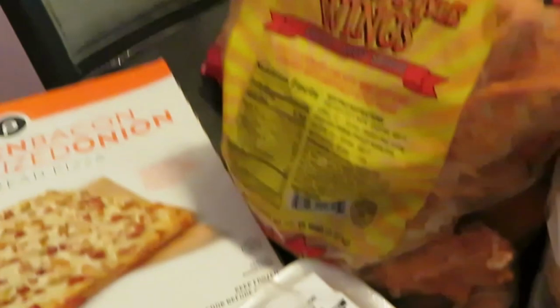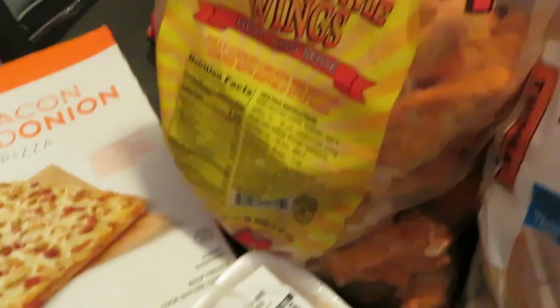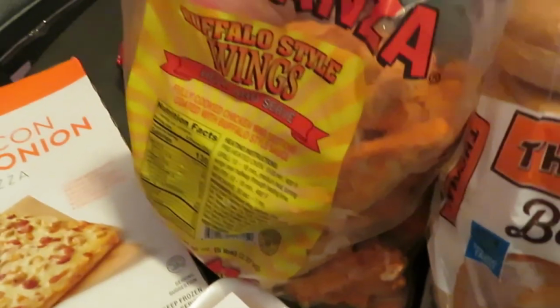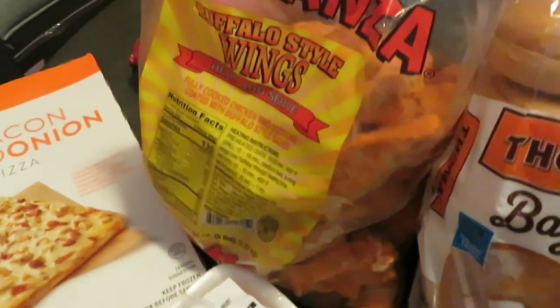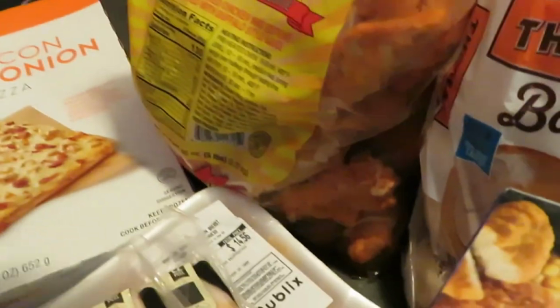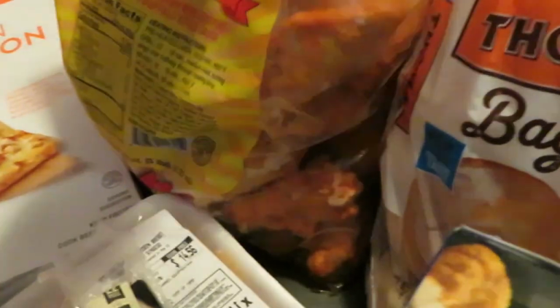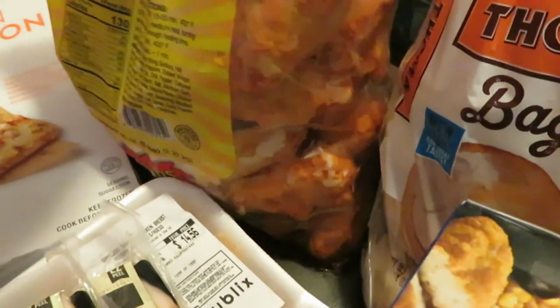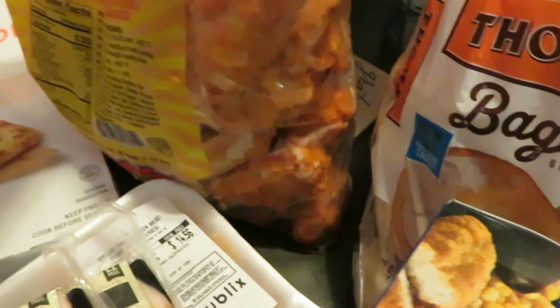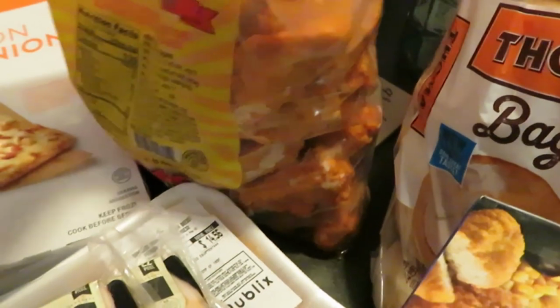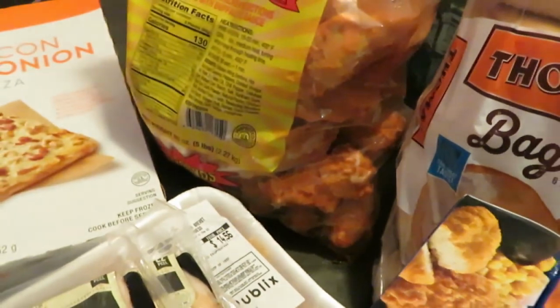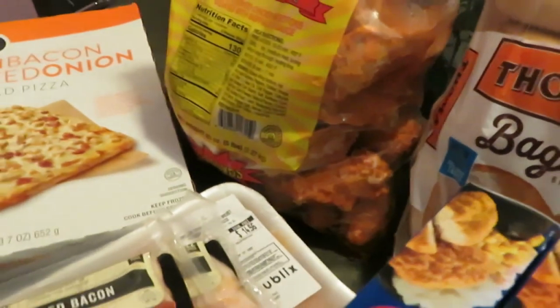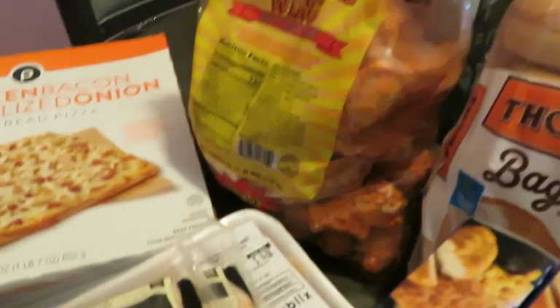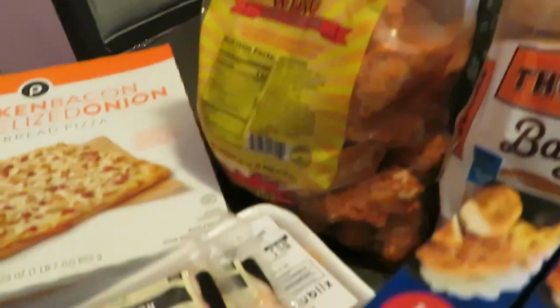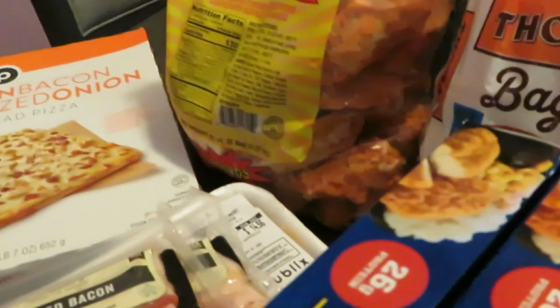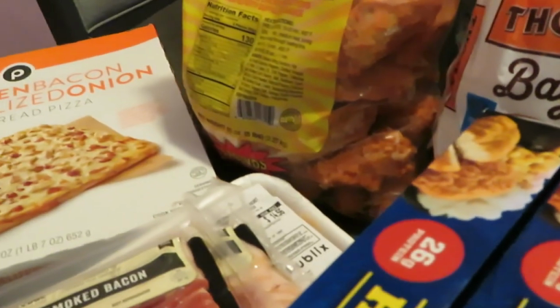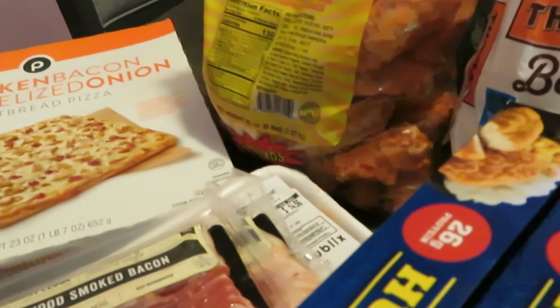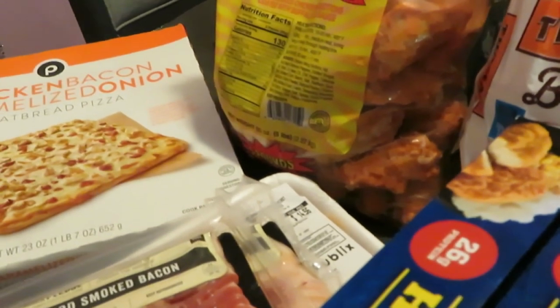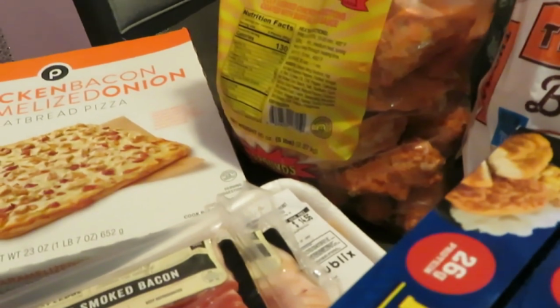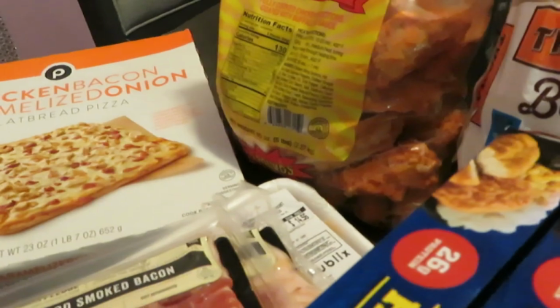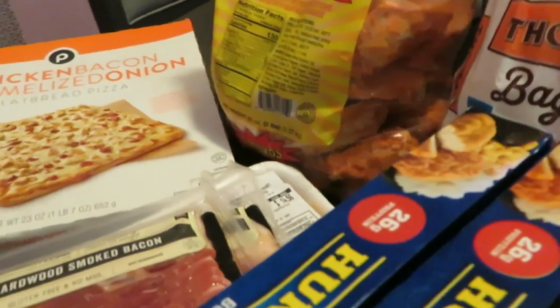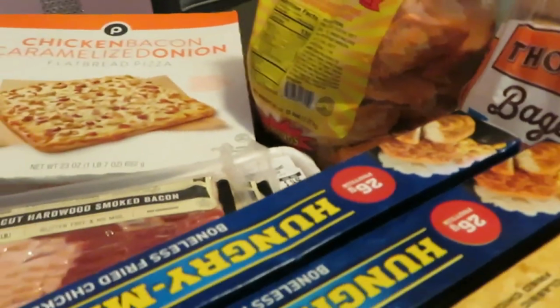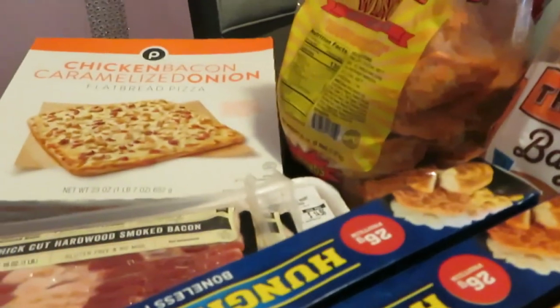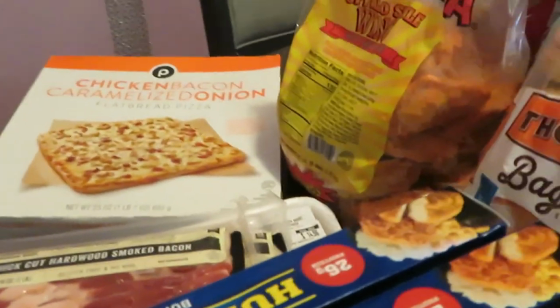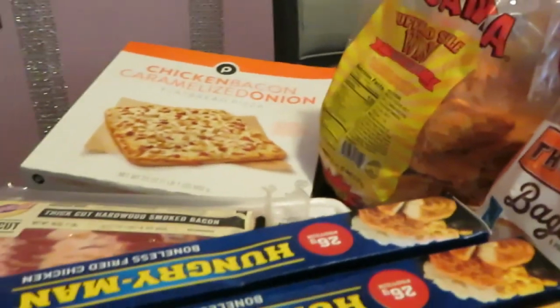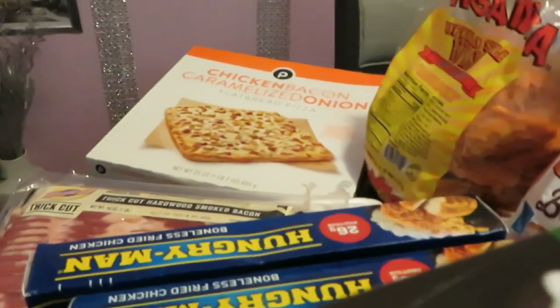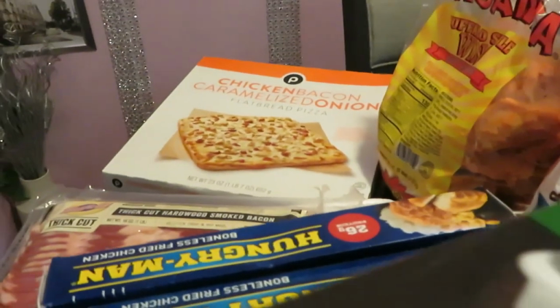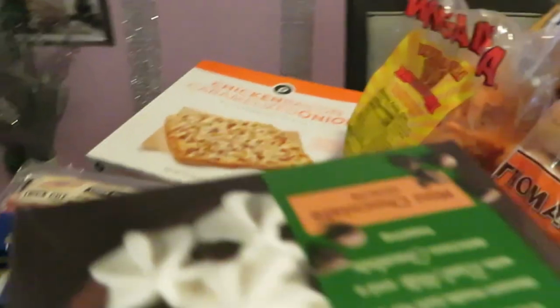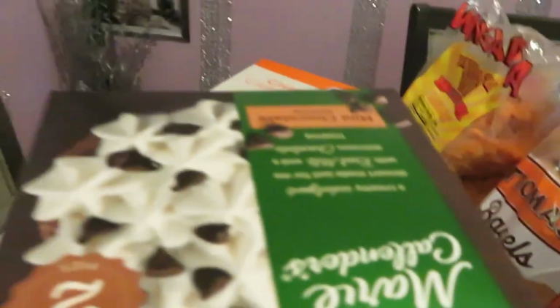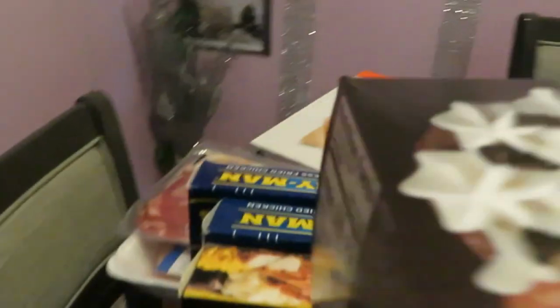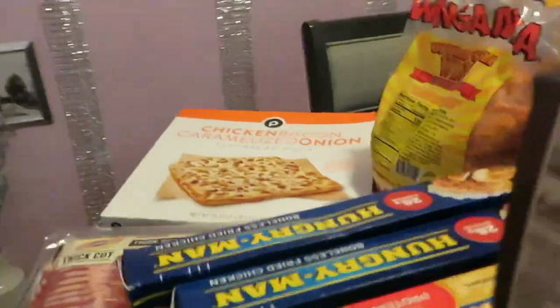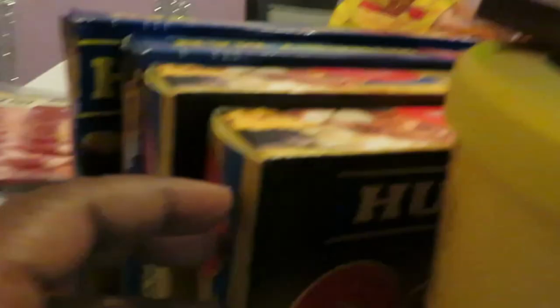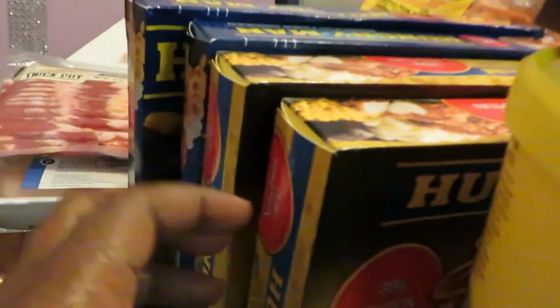Buffalo style chicken wings — just cook and serve them. You know I love me some buffalo wings! This big bag is like 12 or 13 dollars, and I think that's a great deal for a big bag of buffalo style chicken wings.